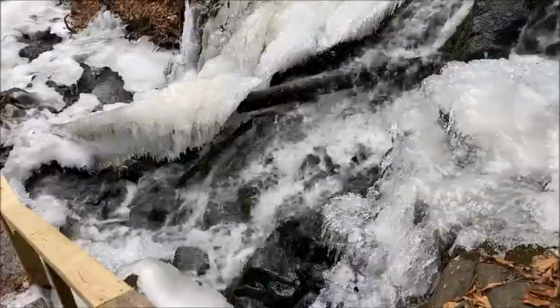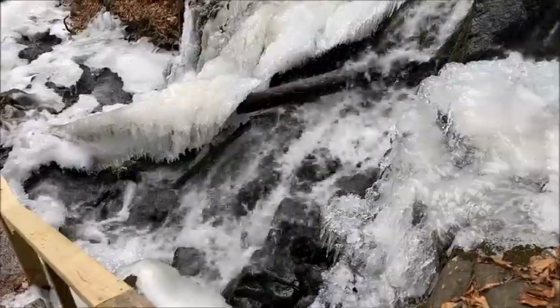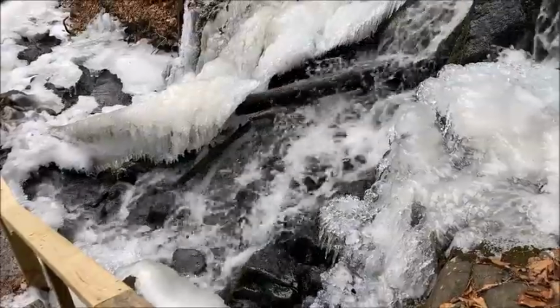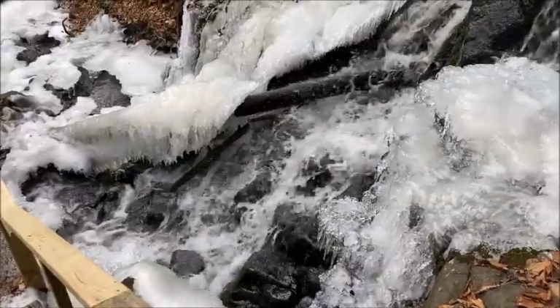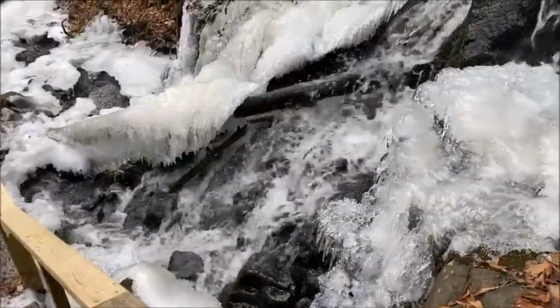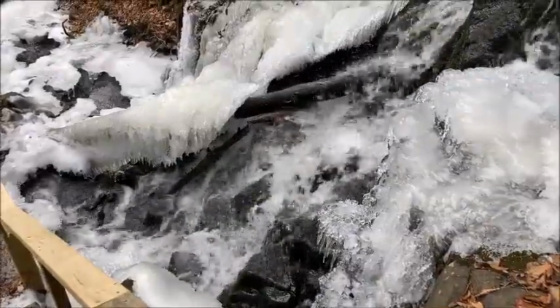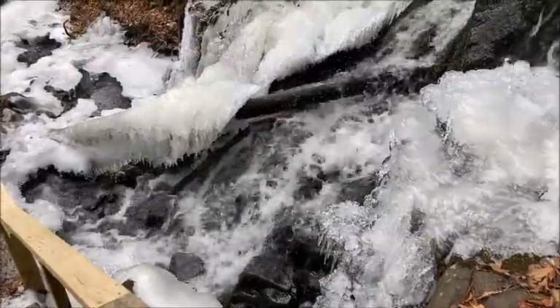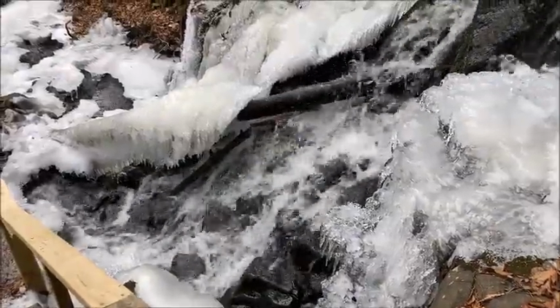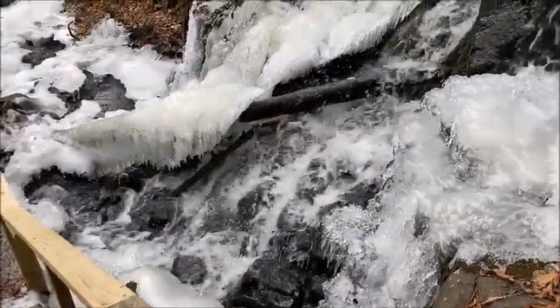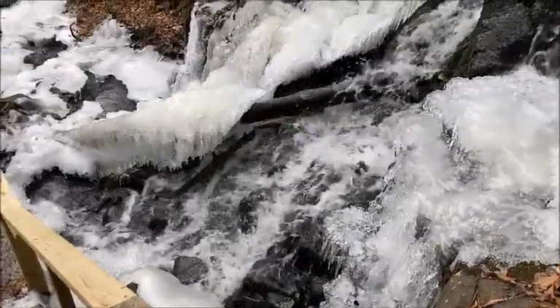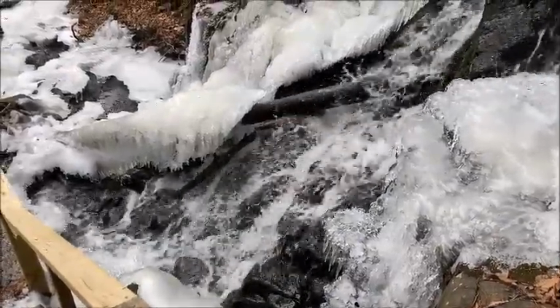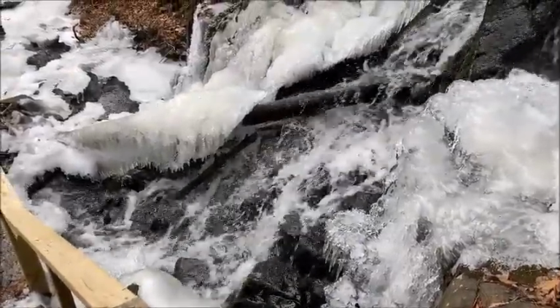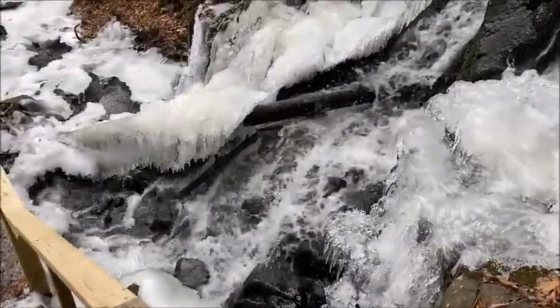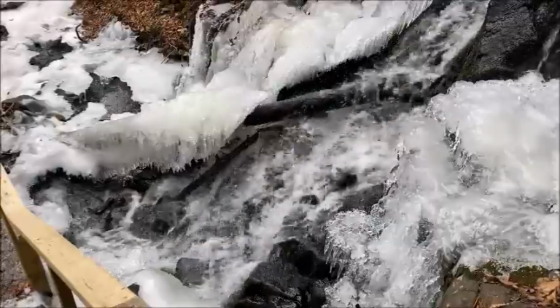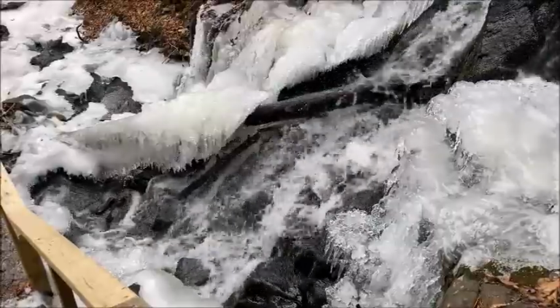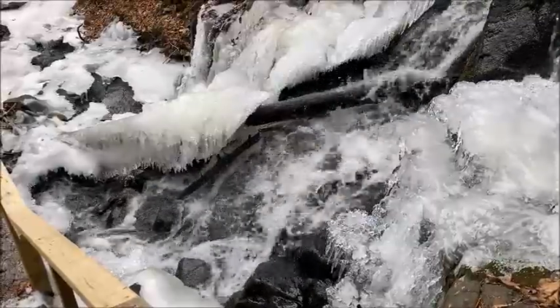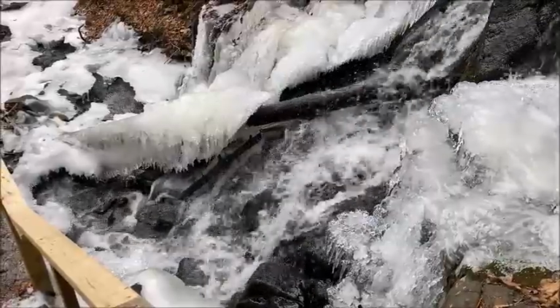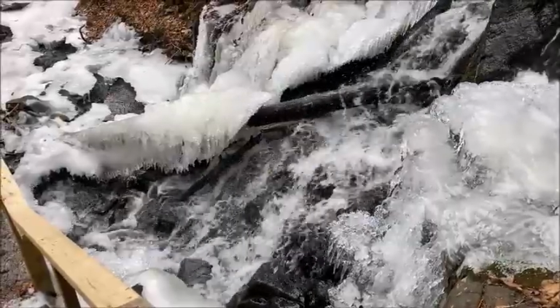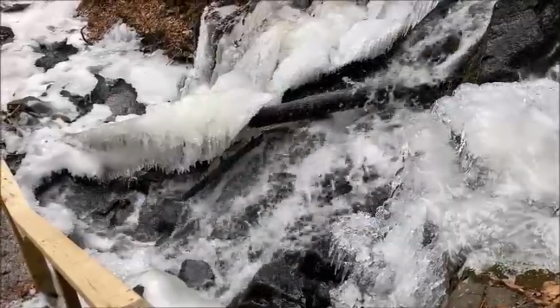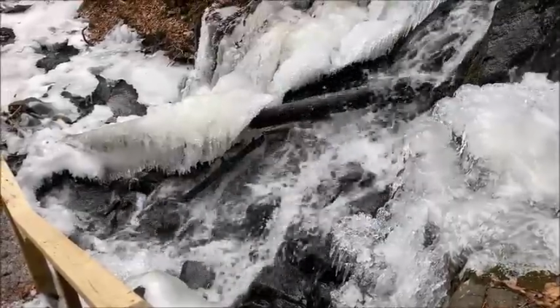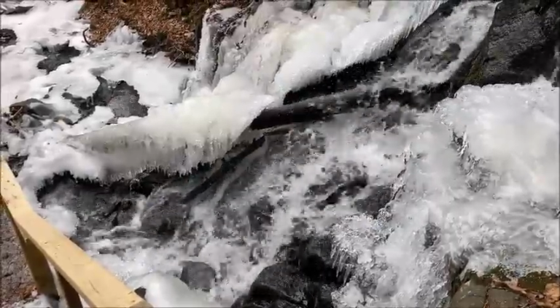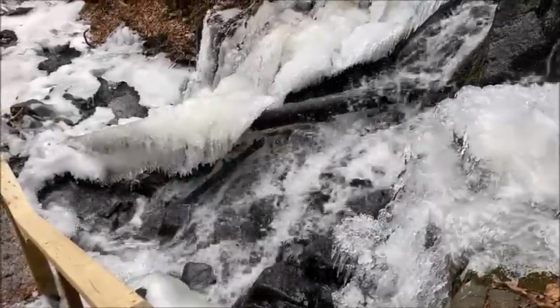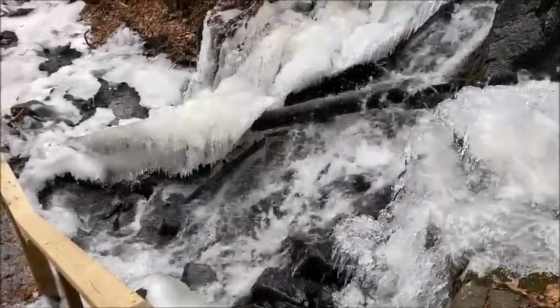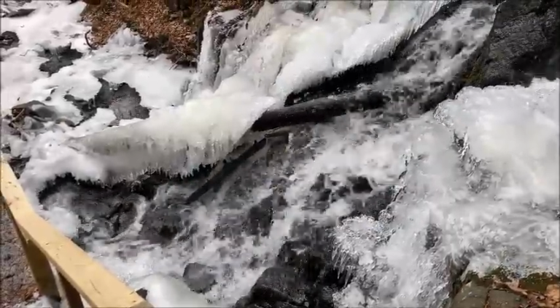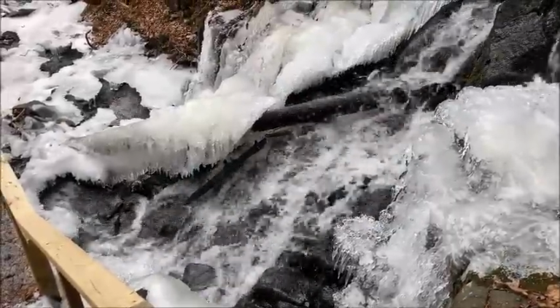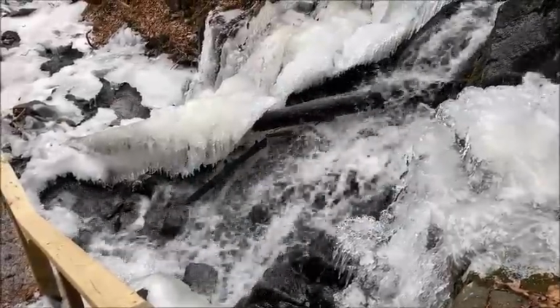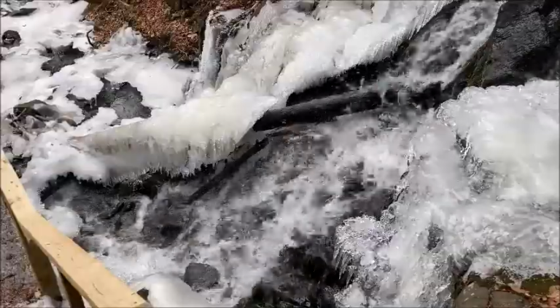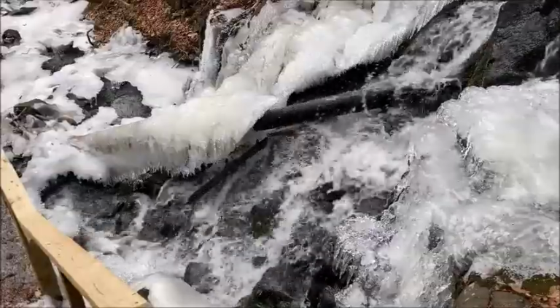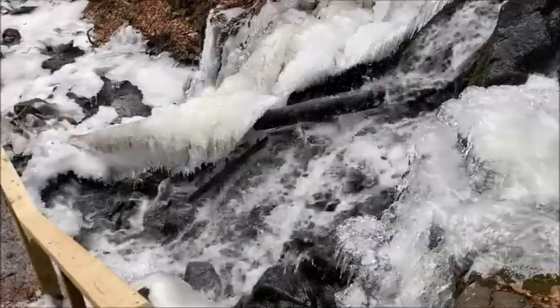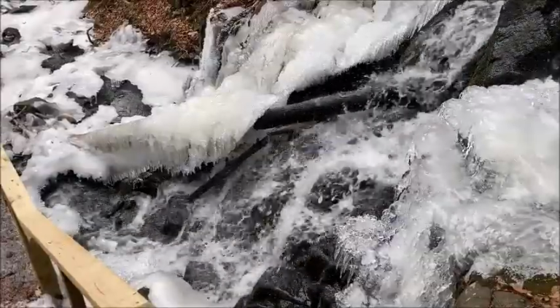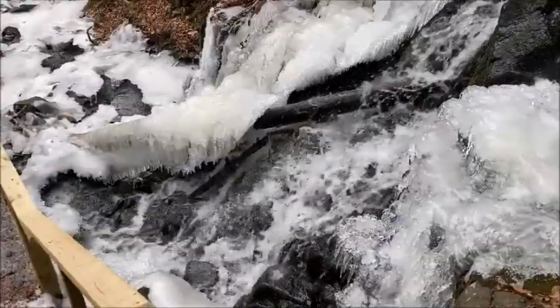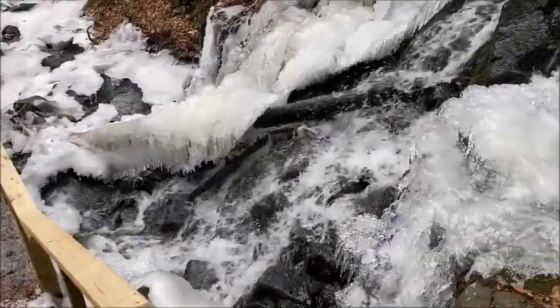My inspiration for today's art project is this icy waterfall. I really want to try and channel that feeling of water flowing down the mountain and the ice and the cool, crisp air.